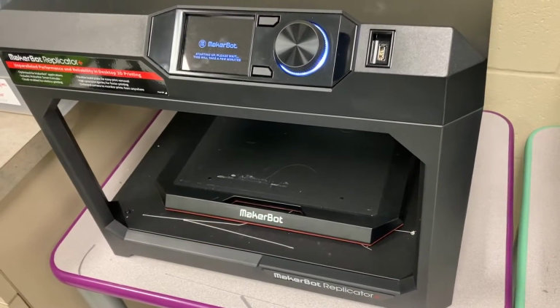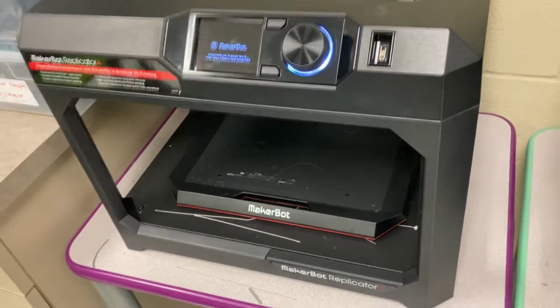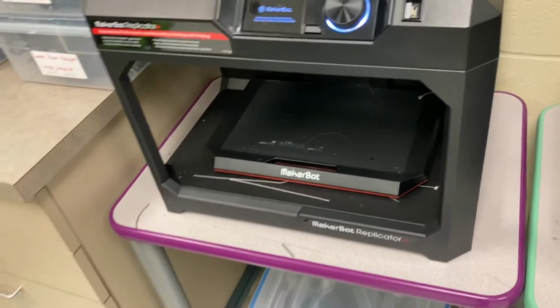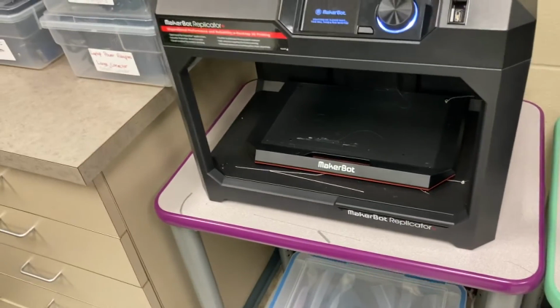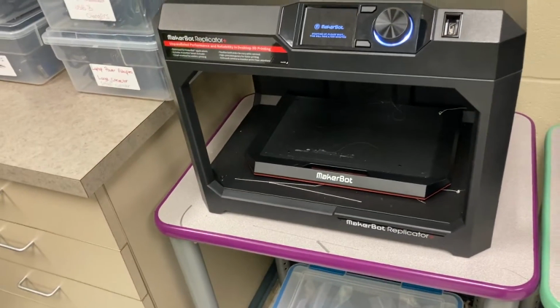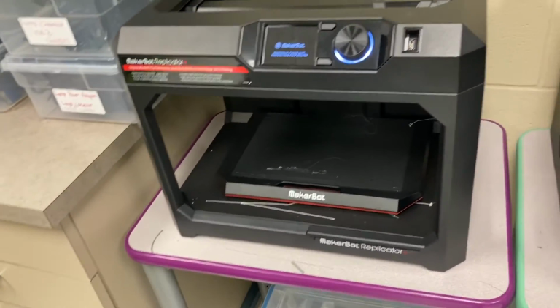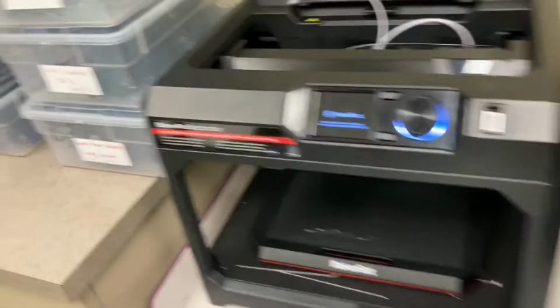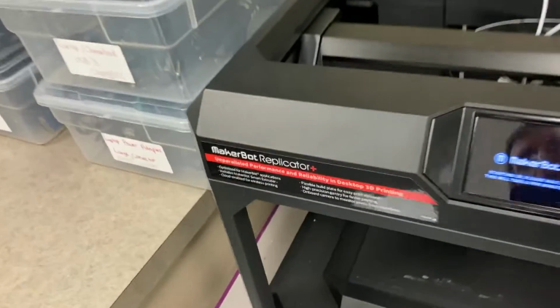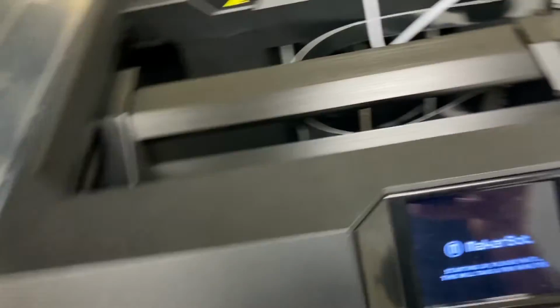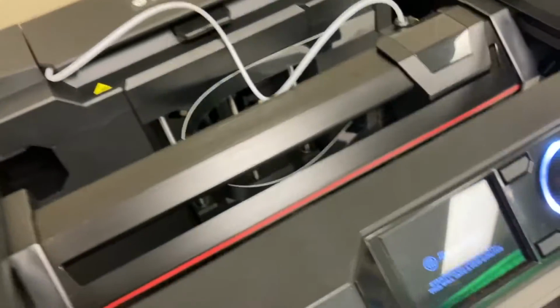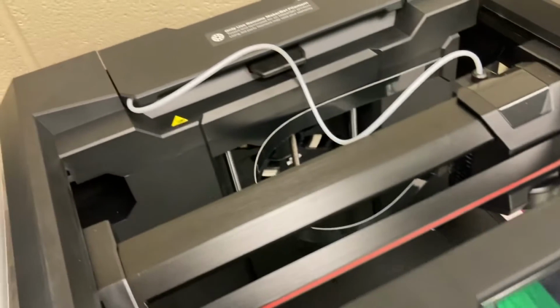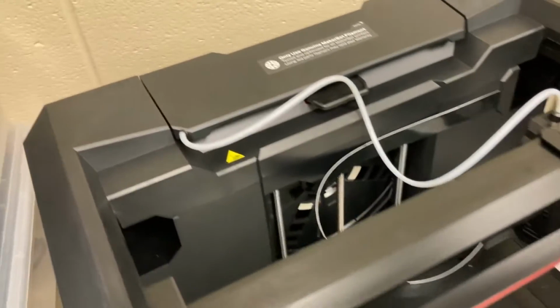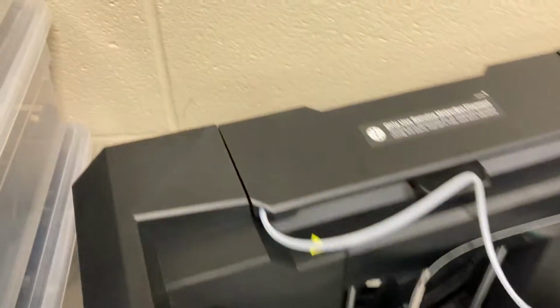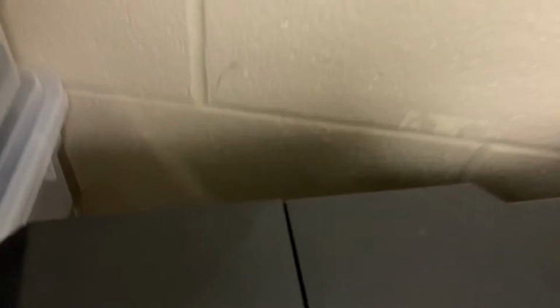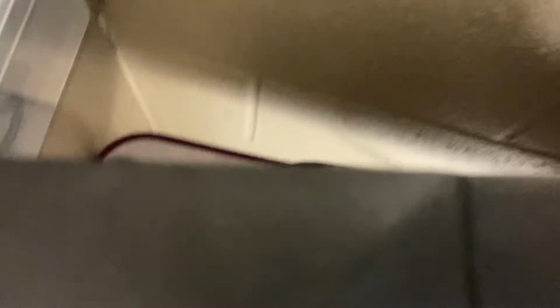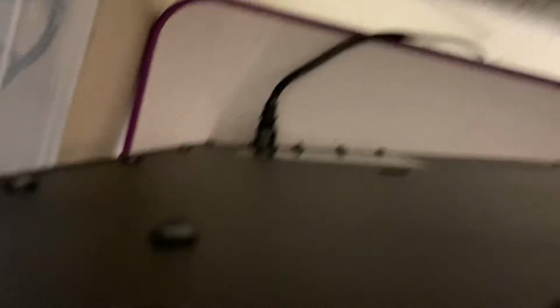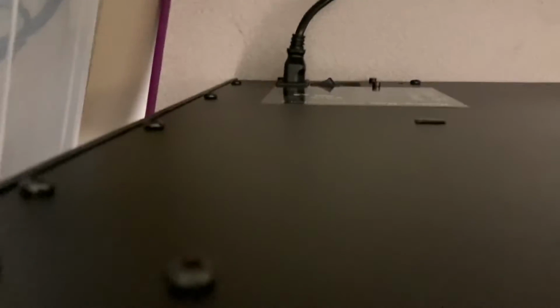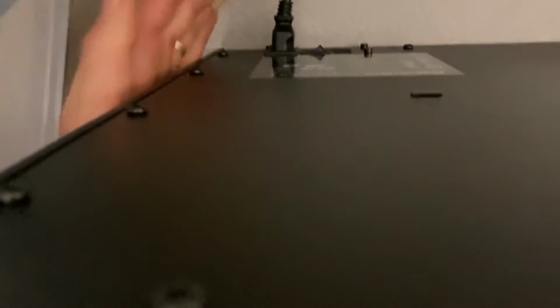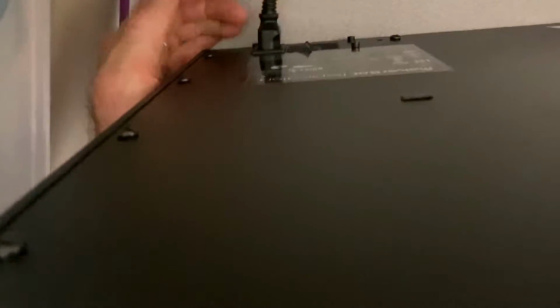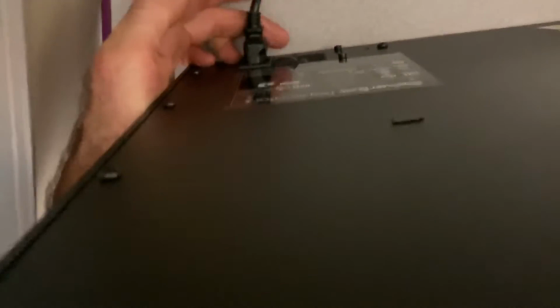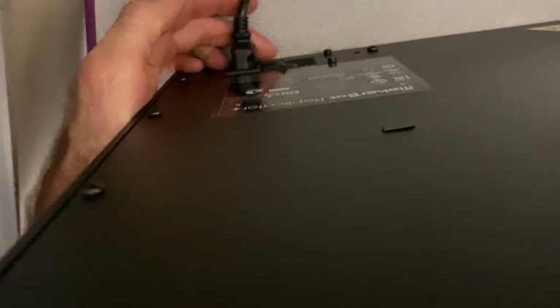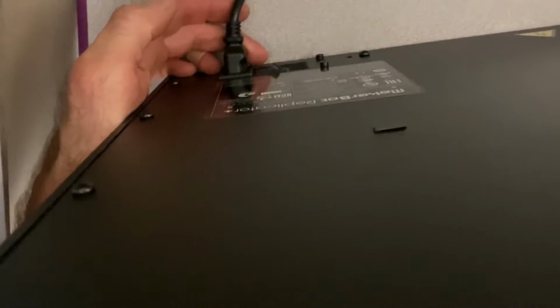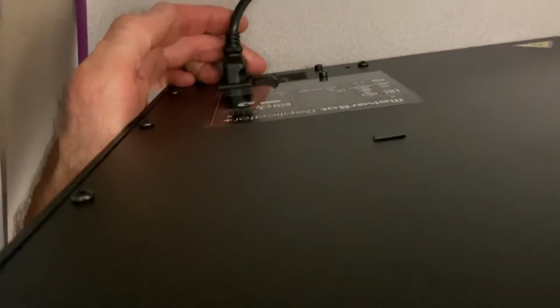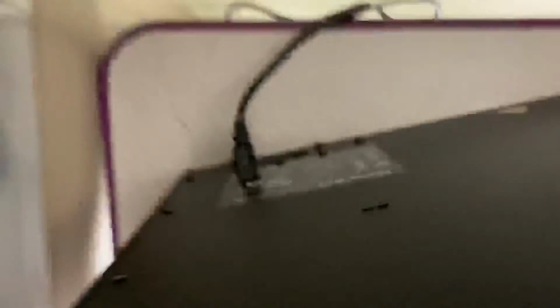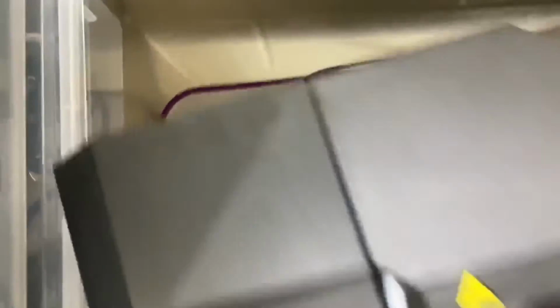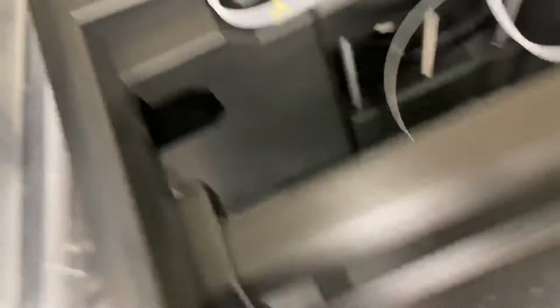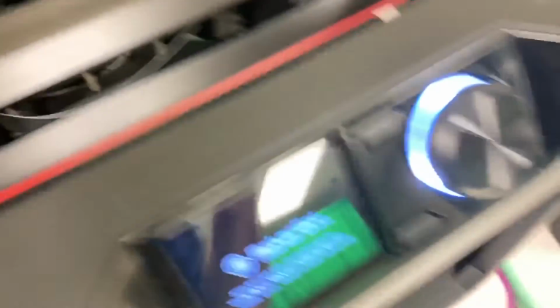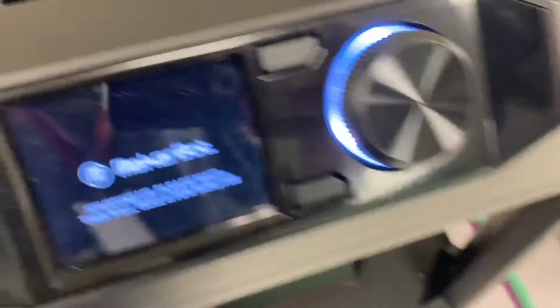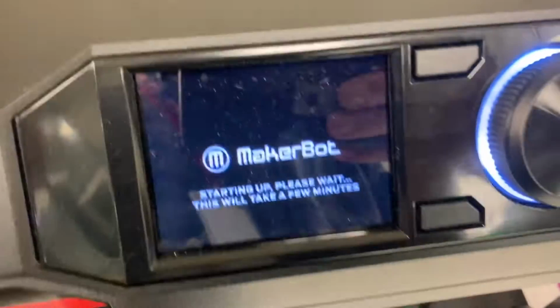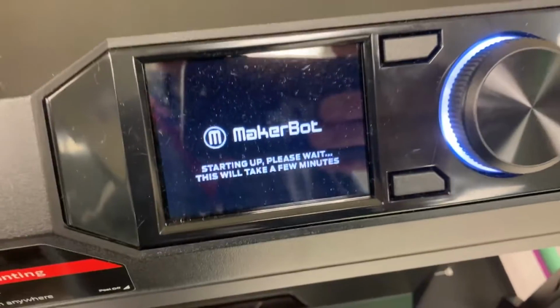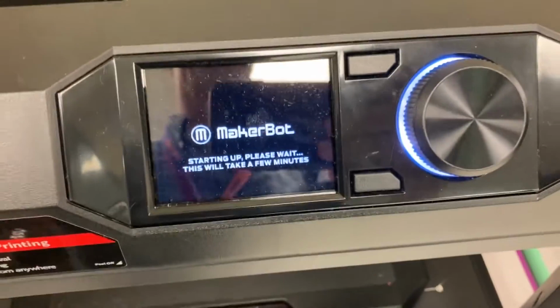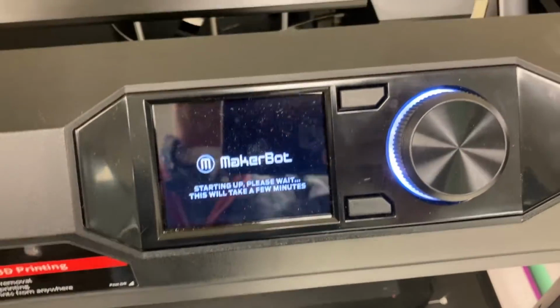All right, so for the MakerBot Replicator Plus, to power it on, back behind here, find the power cord. There's a little toggle switch — make sure that that's turned on. Once you do, it'll start to load up the menu.